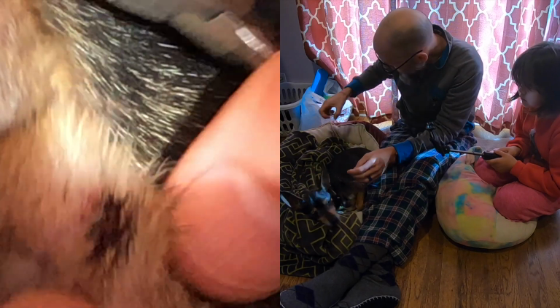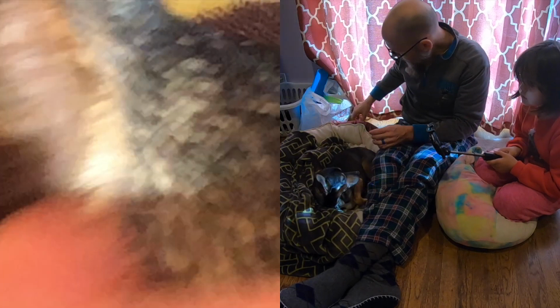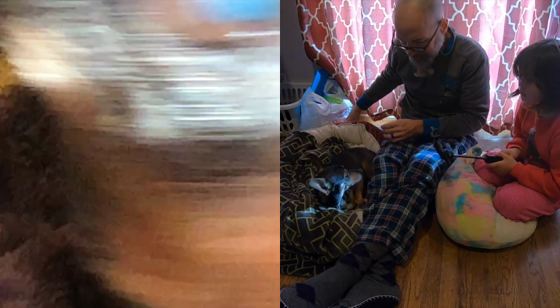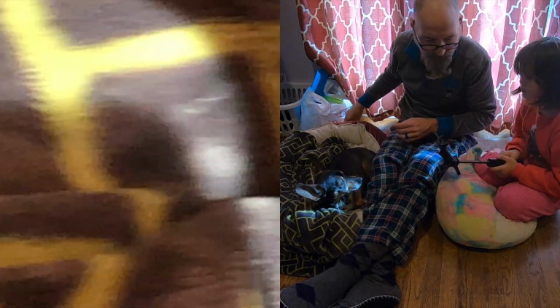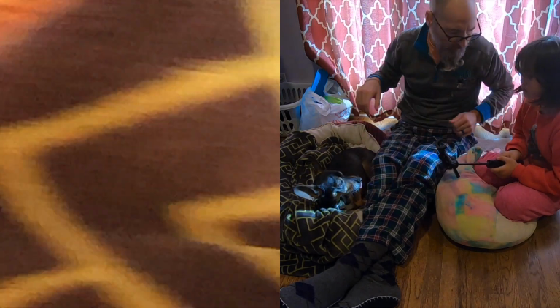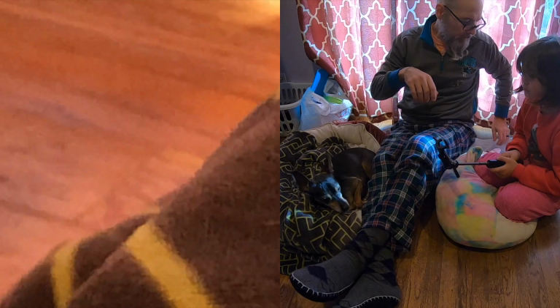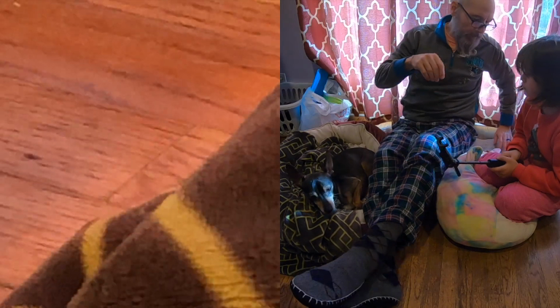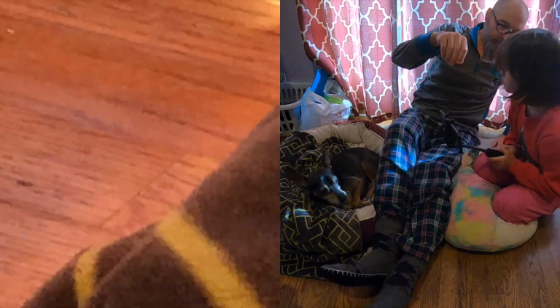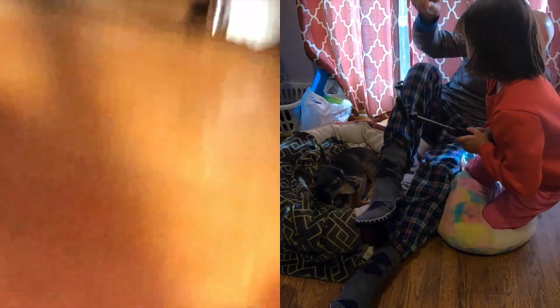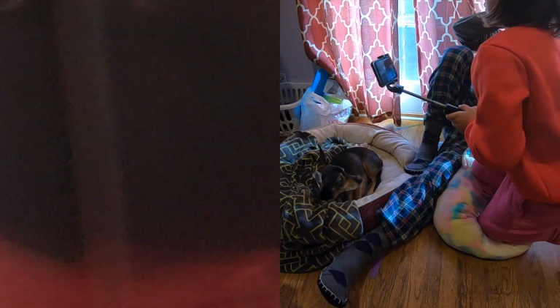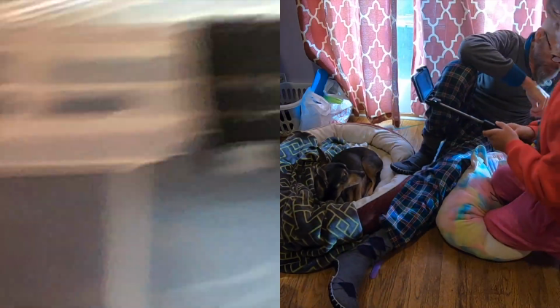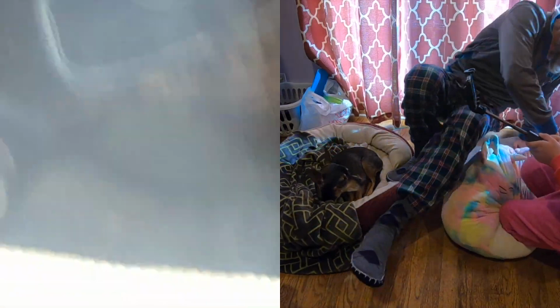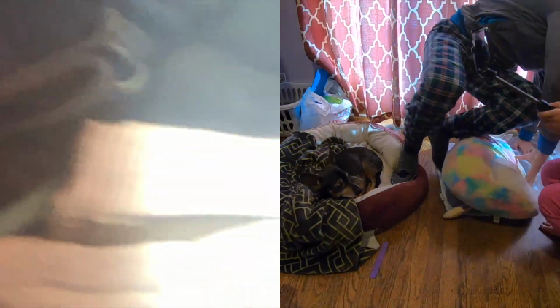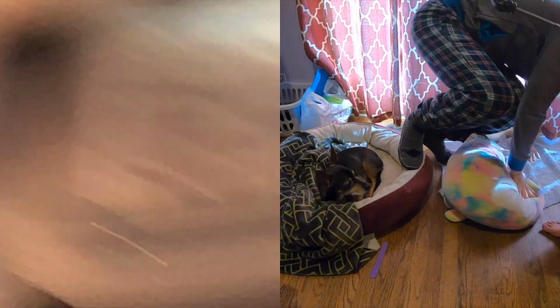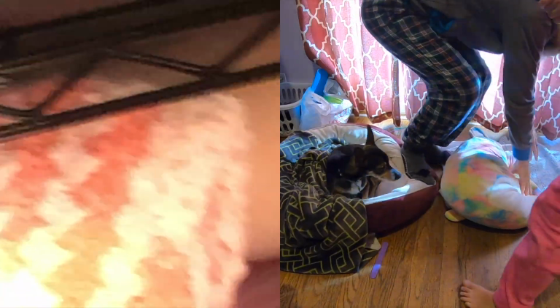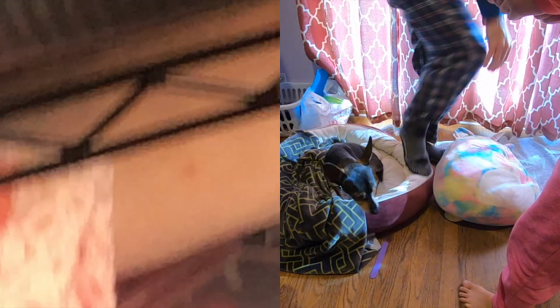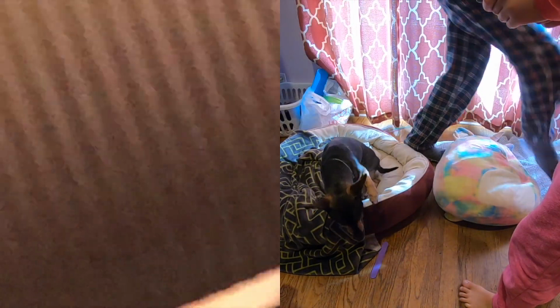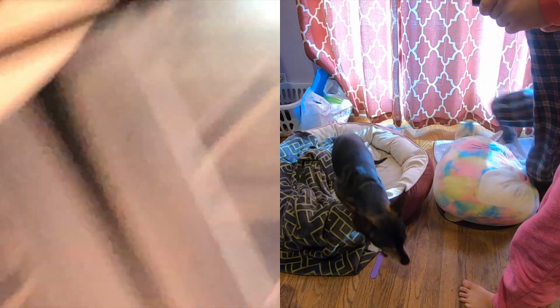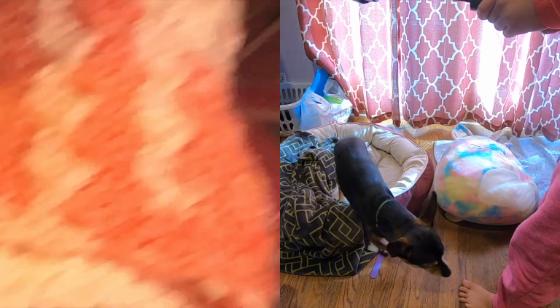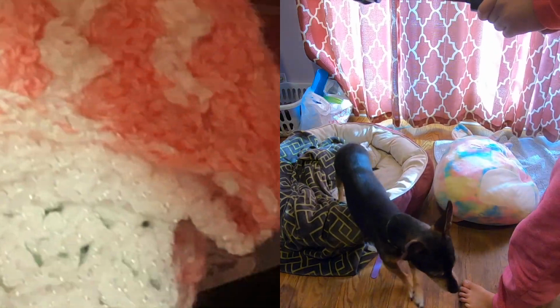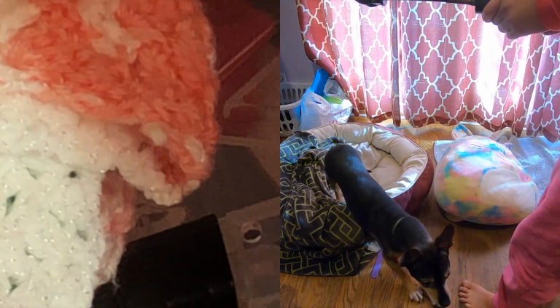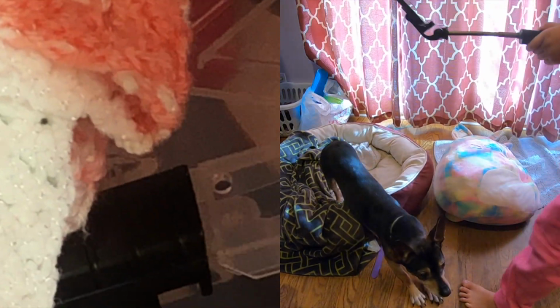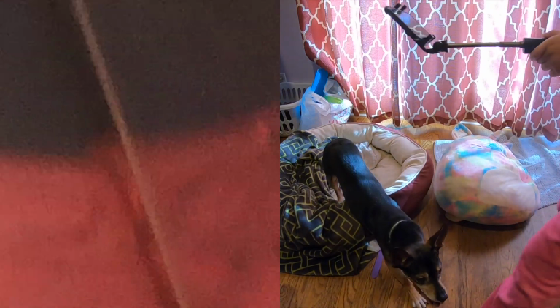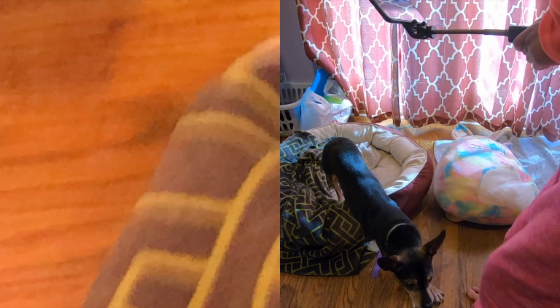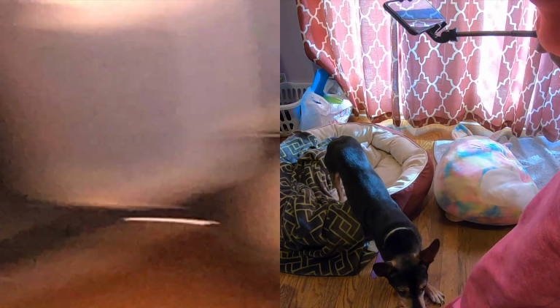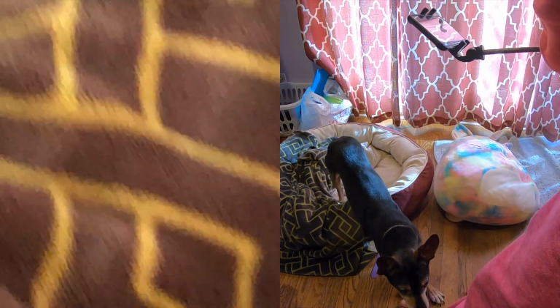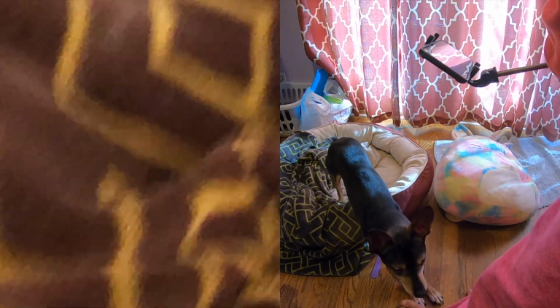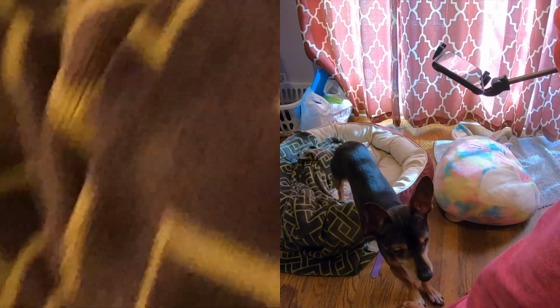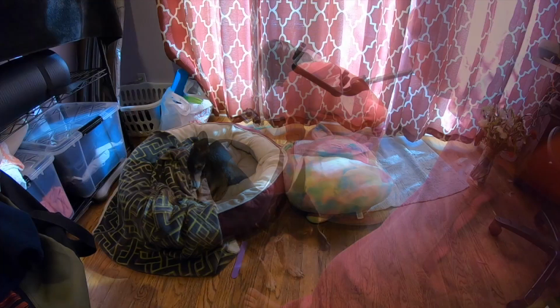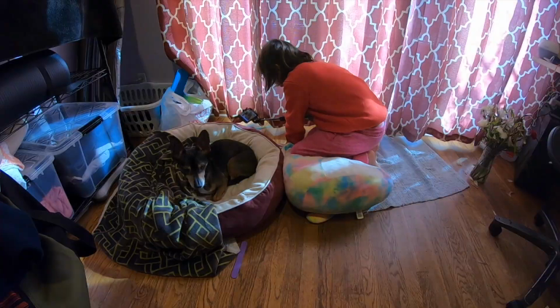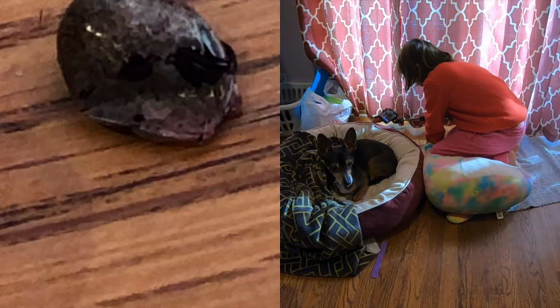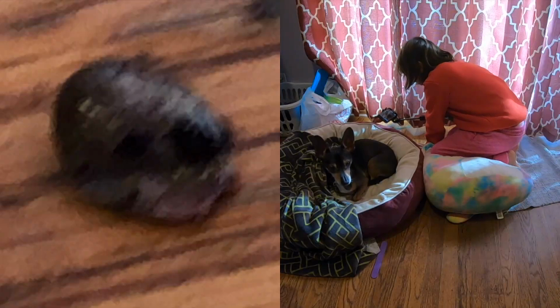I'm going to get some clippers and some hydrogen. Mouse, just stay there, Mom. Stay. Are you watching? I'm fixing Mouse up.